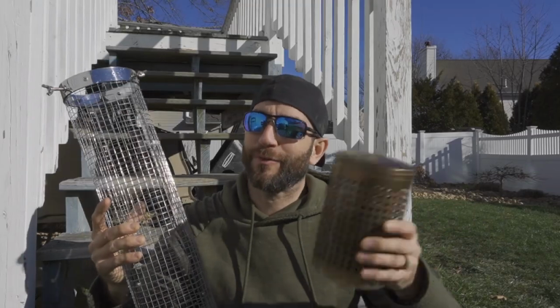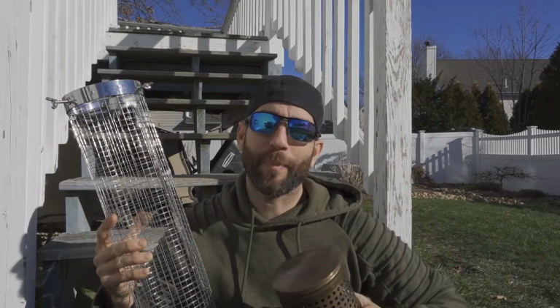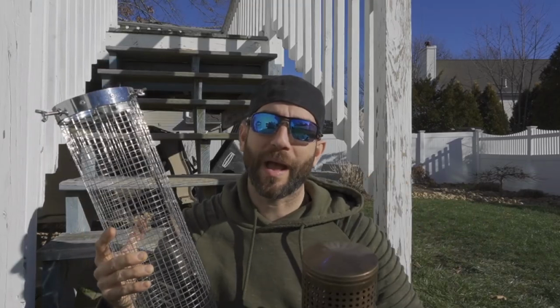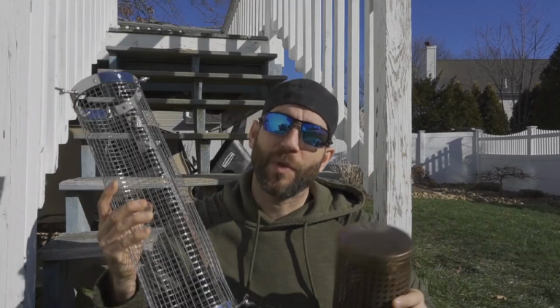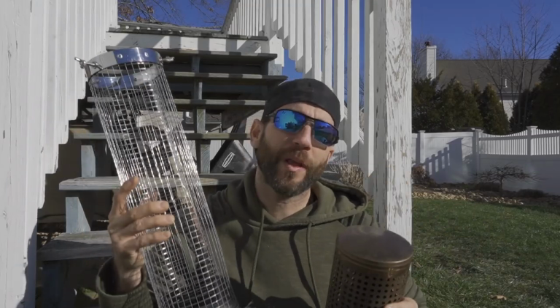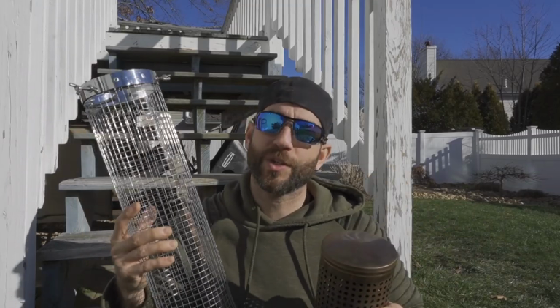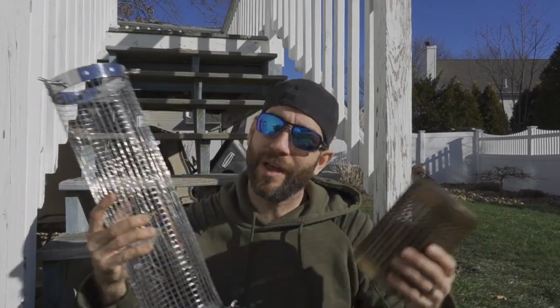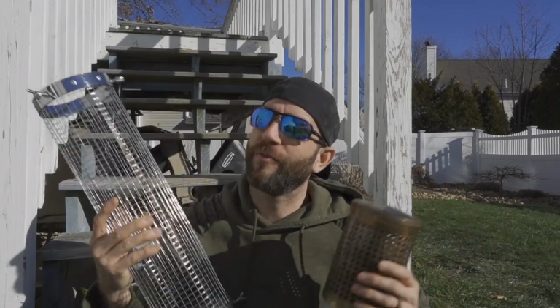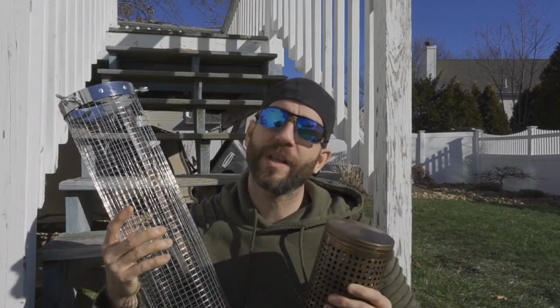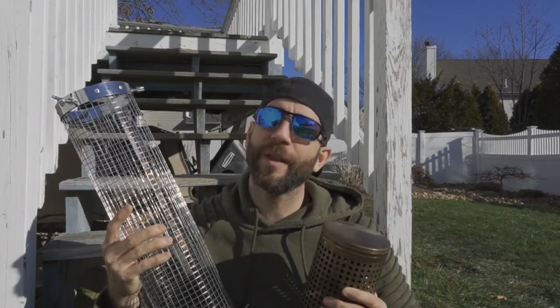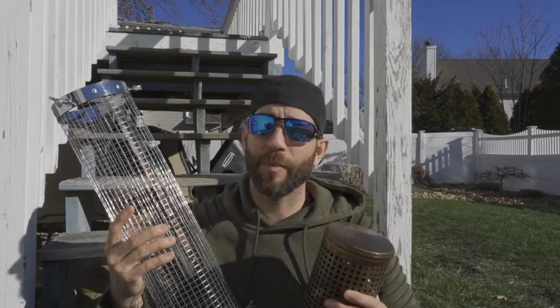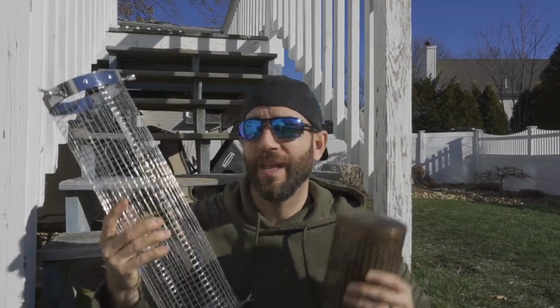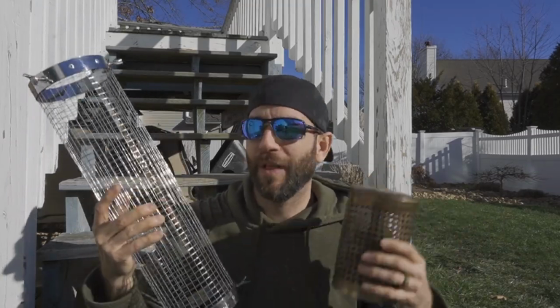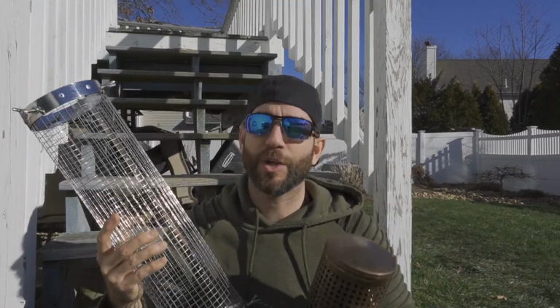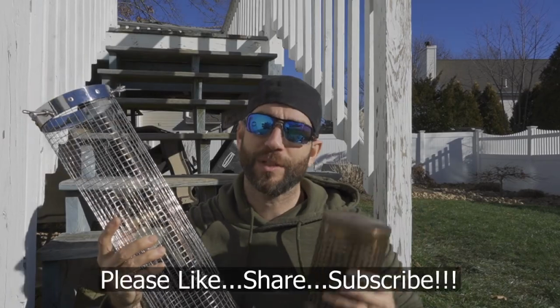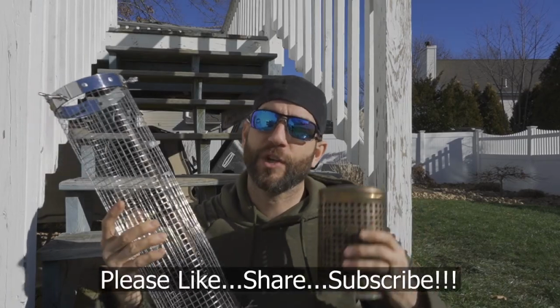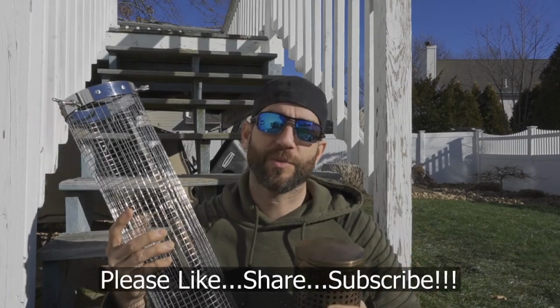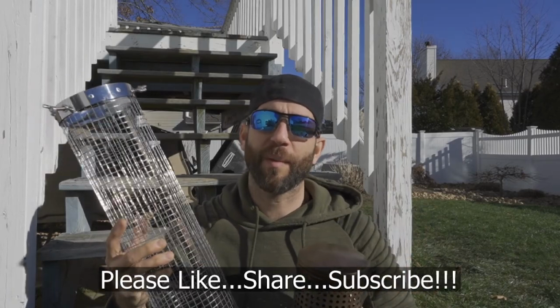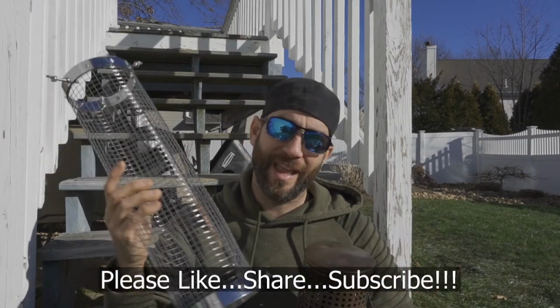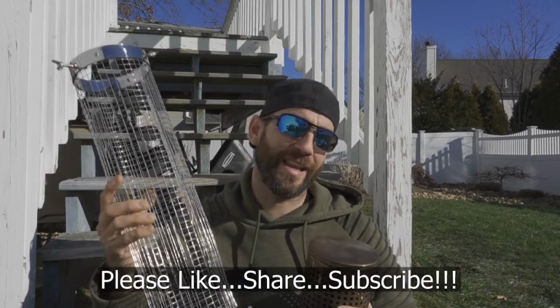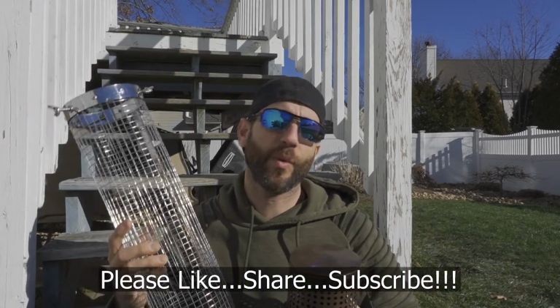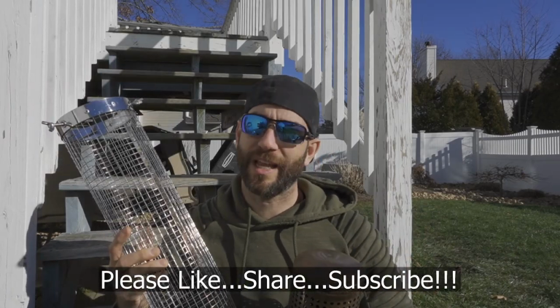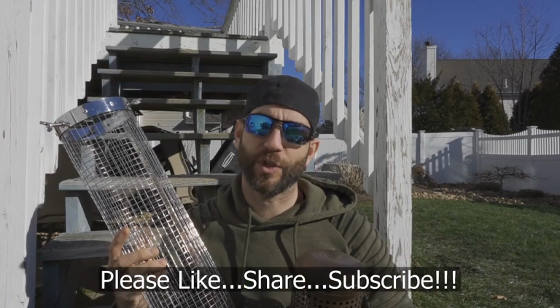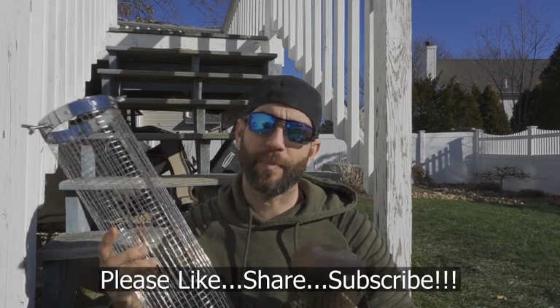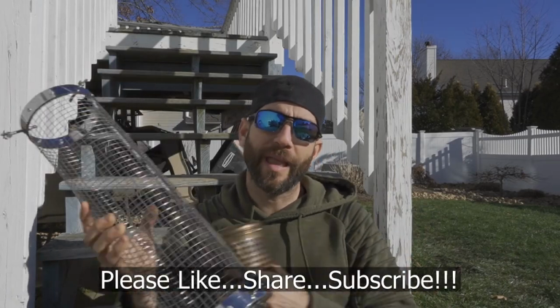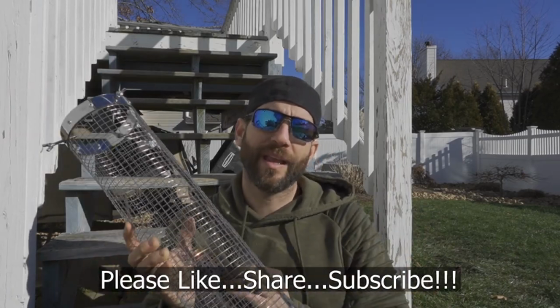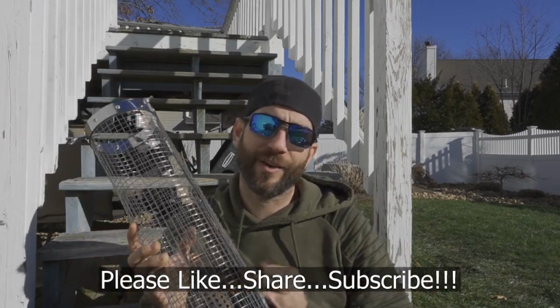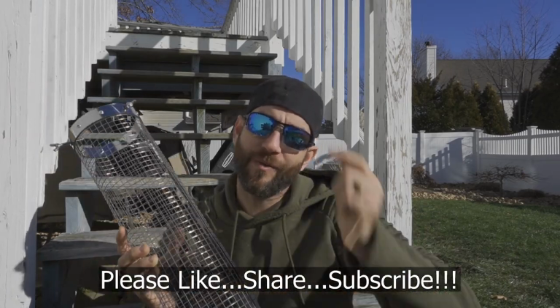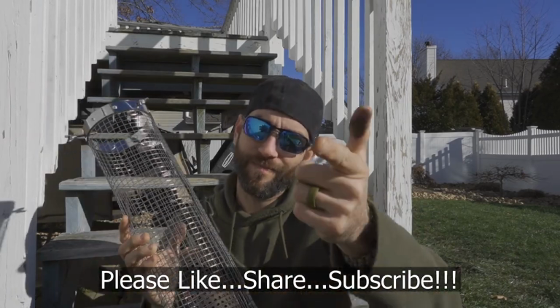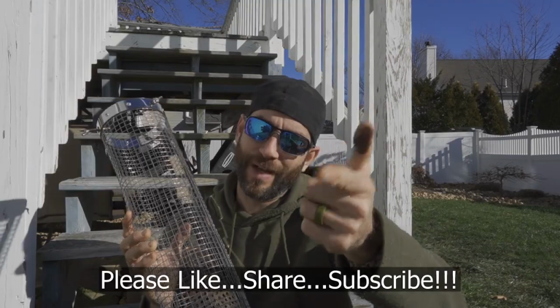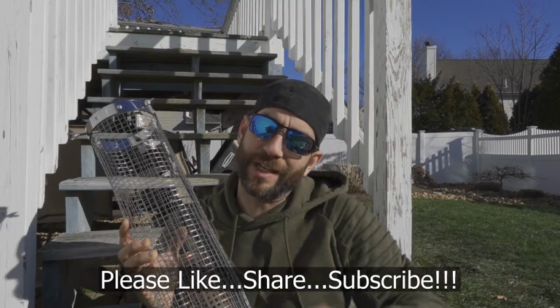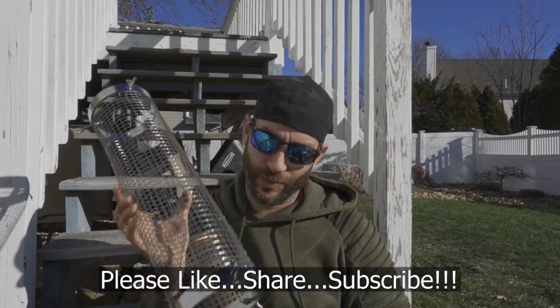Thanks for stopping by. I hope you like what you saw and found it a little bit informative. If you like what you saw, please like, share, and subscribe. And as always, thanks for stopping by. Take care now — I'll see you soon.